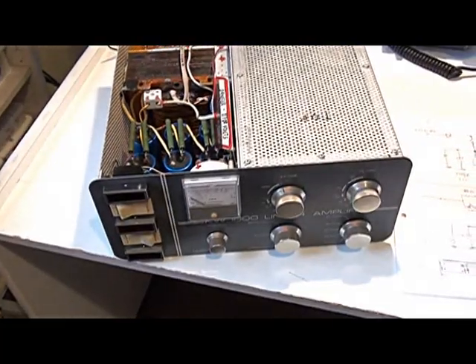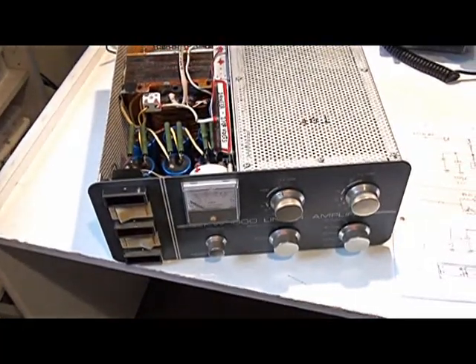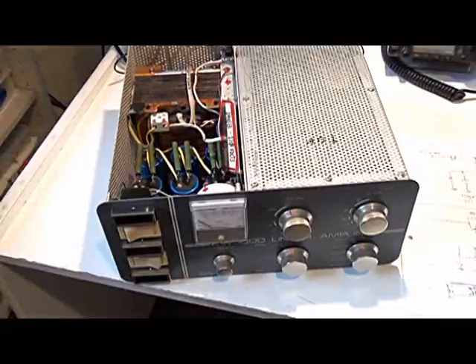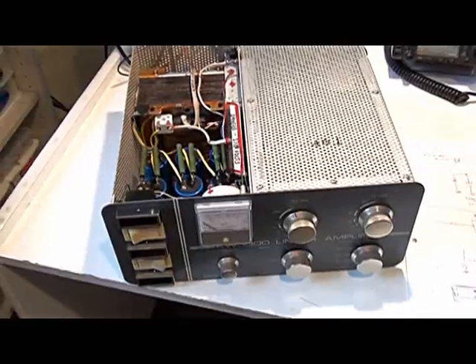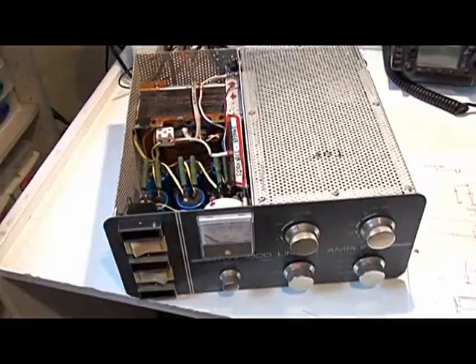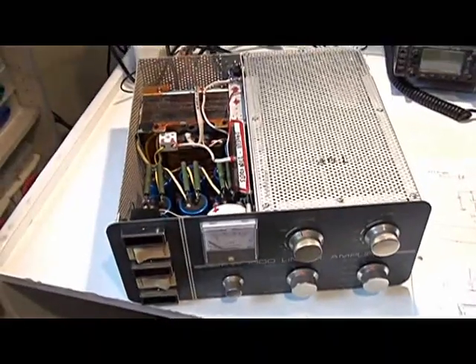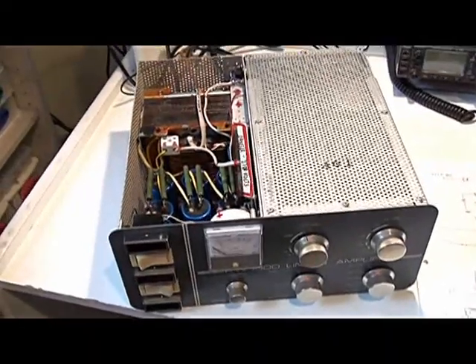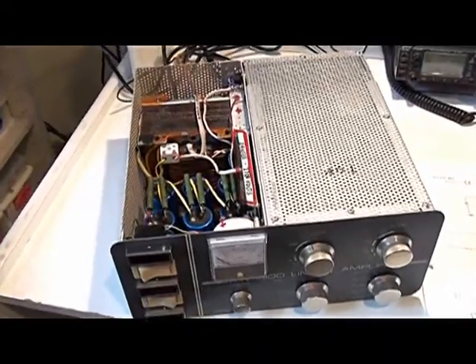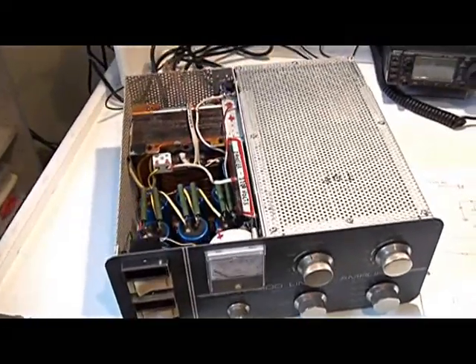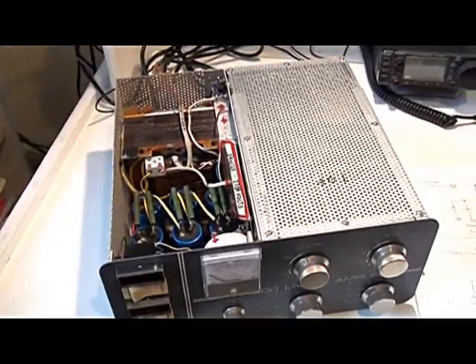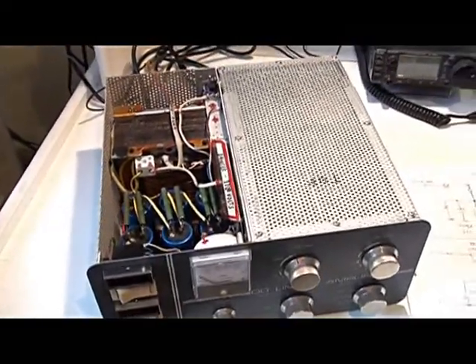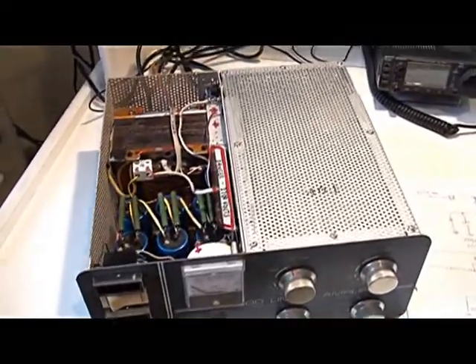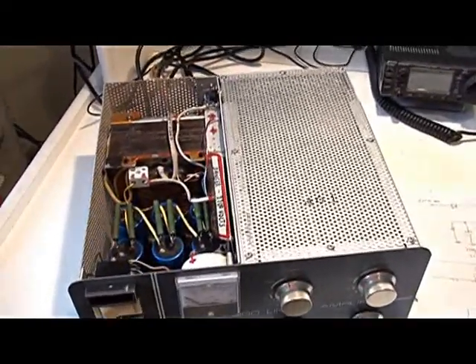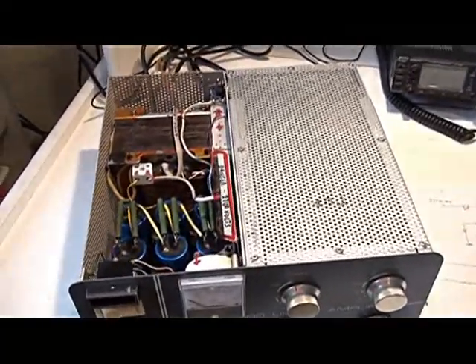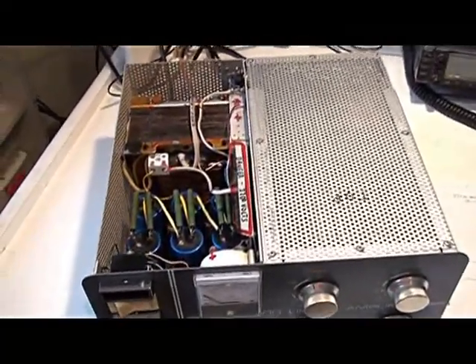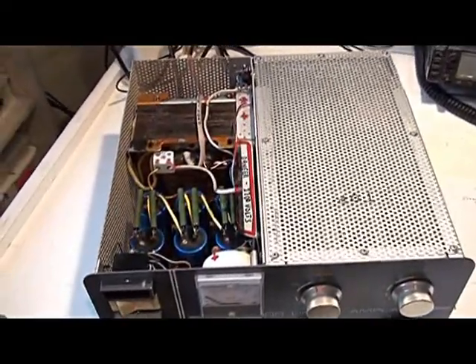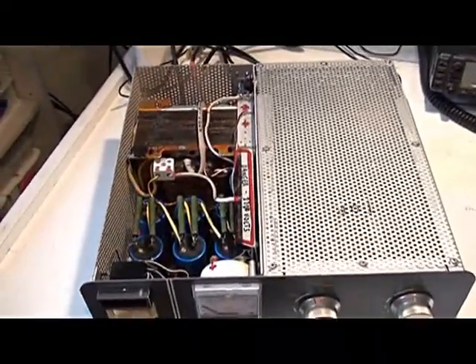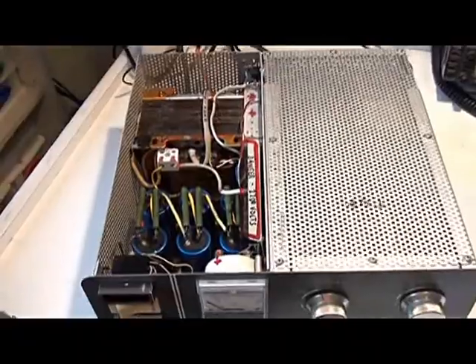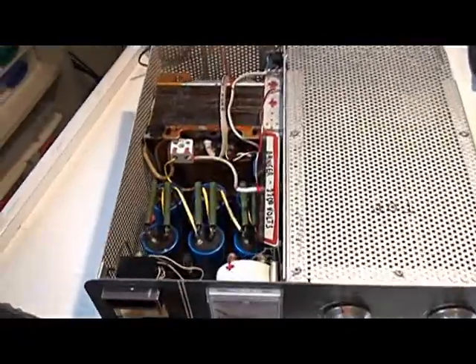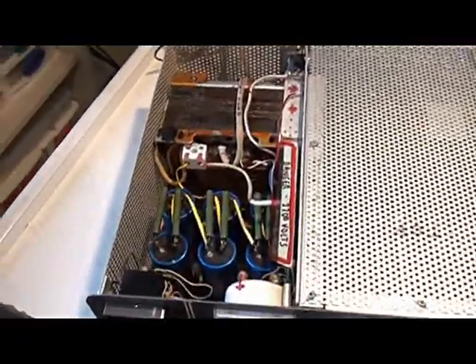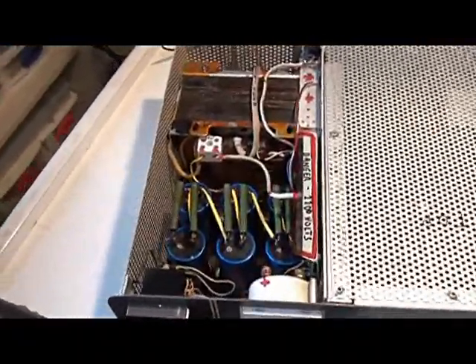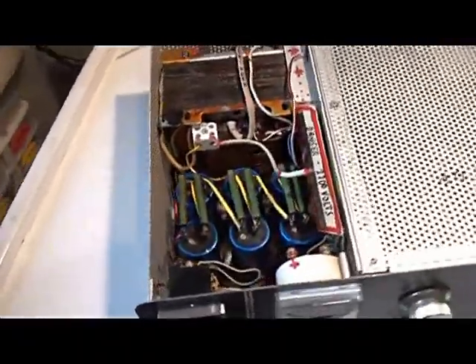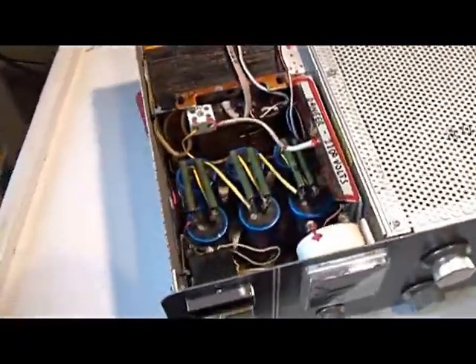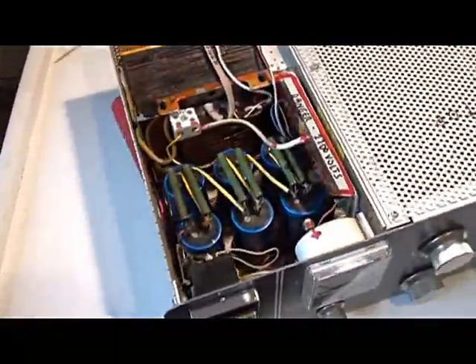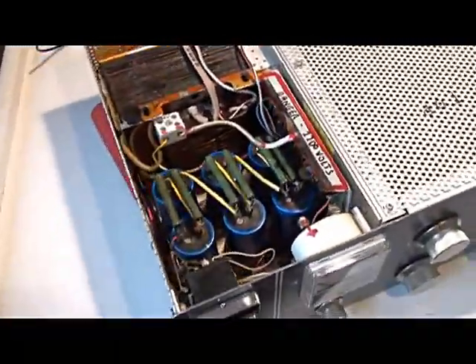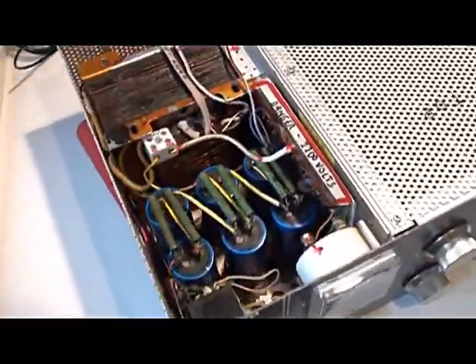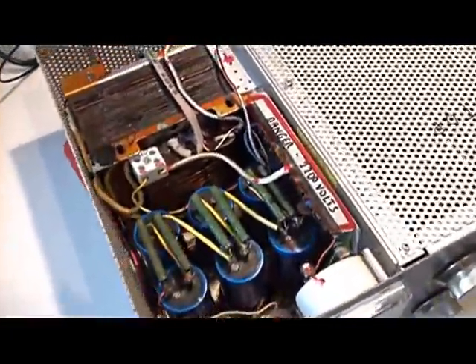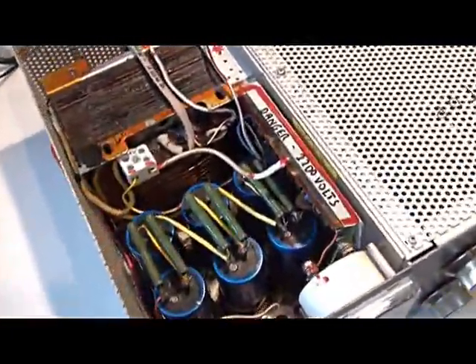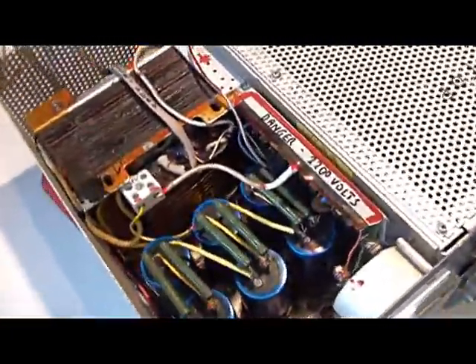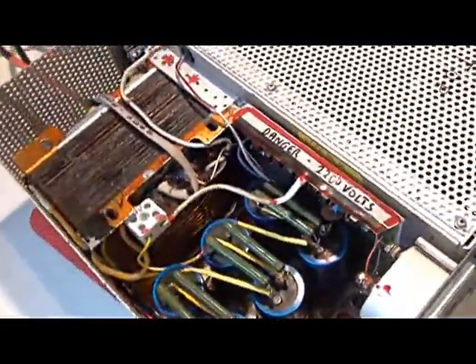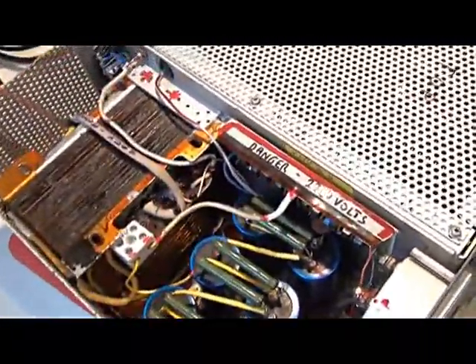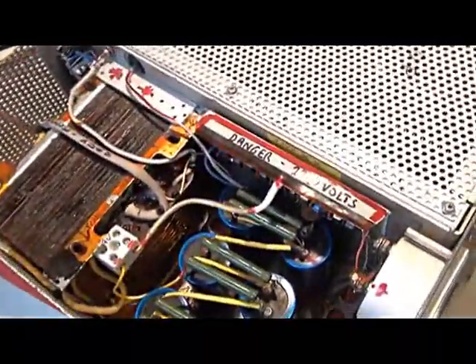We've finished all the RF tests. I've adjusted the input tuned circuits for minimum SWR on all bands, and that's worked out alright. I'm now looking at fitting a soft start circuit.